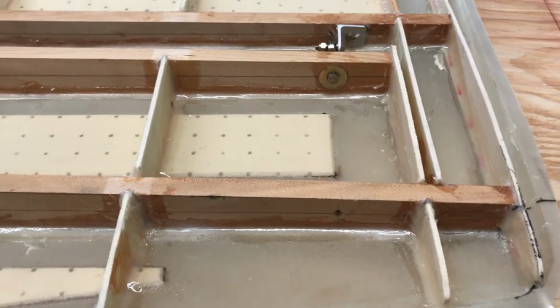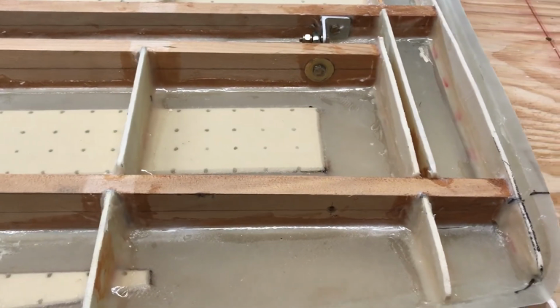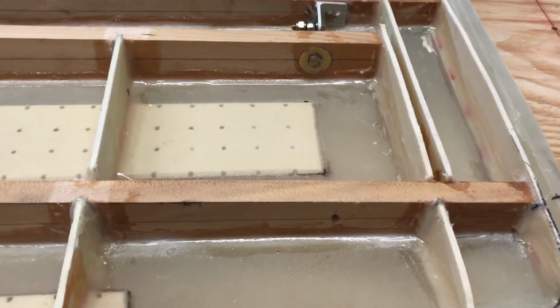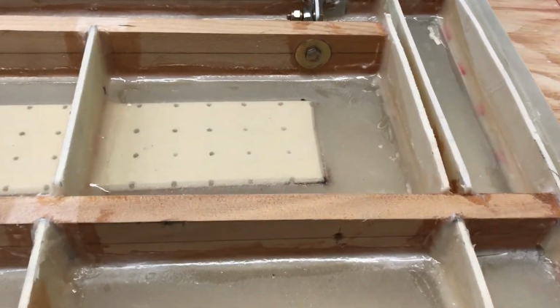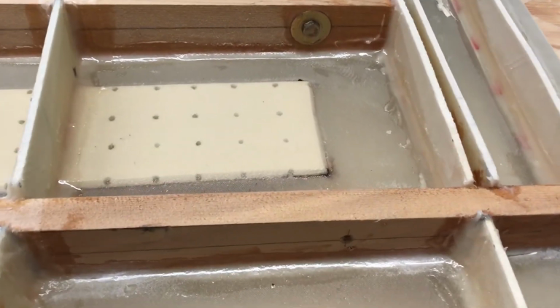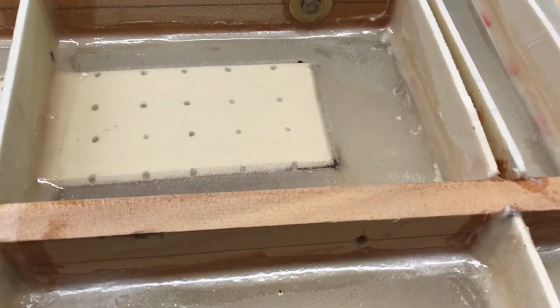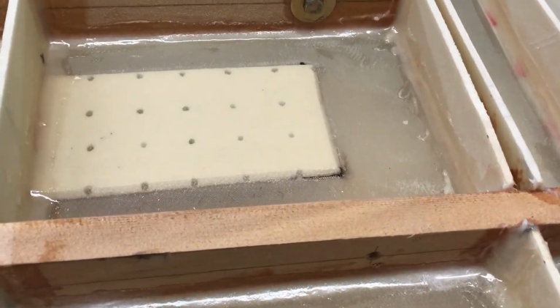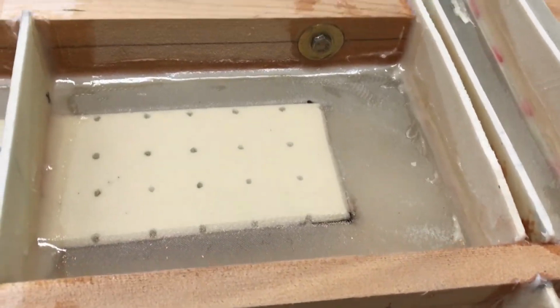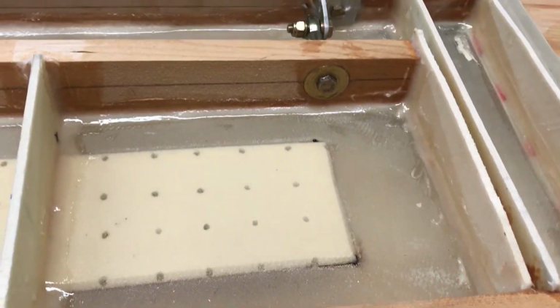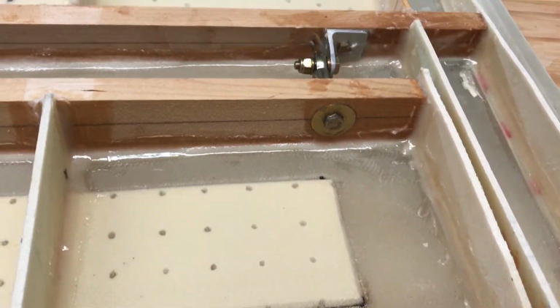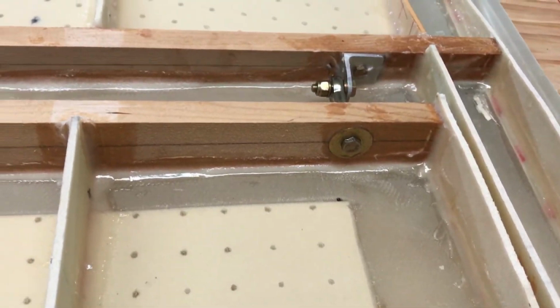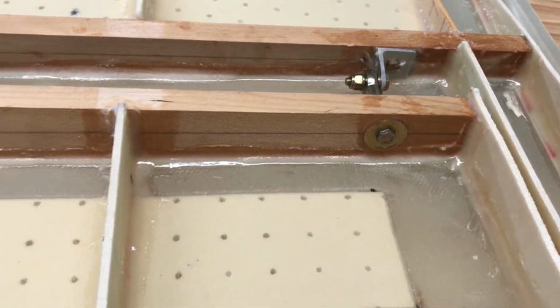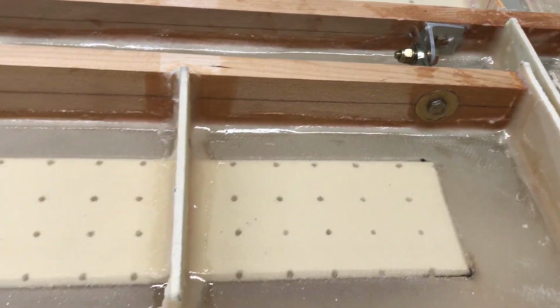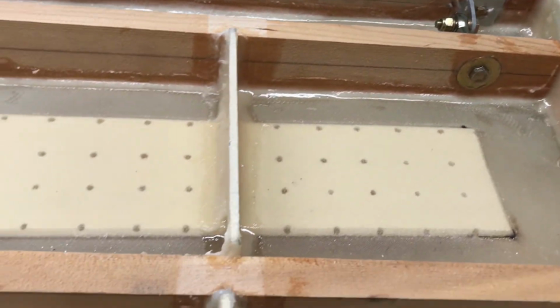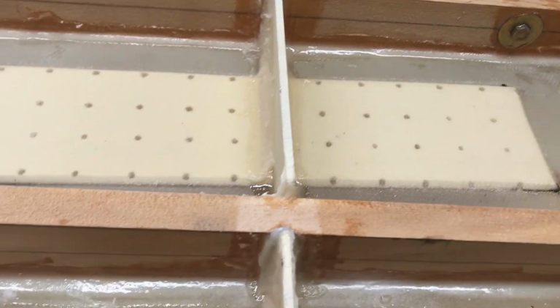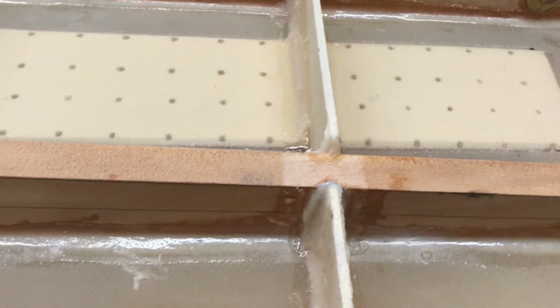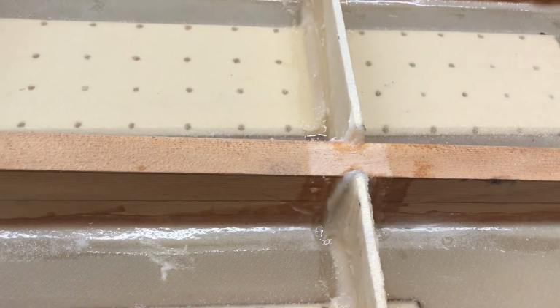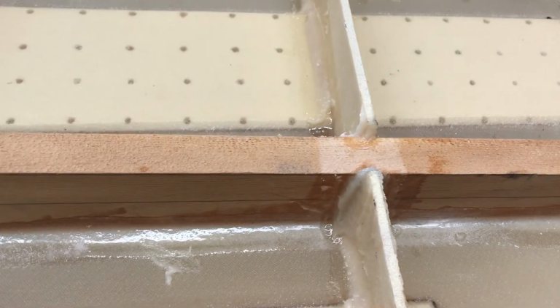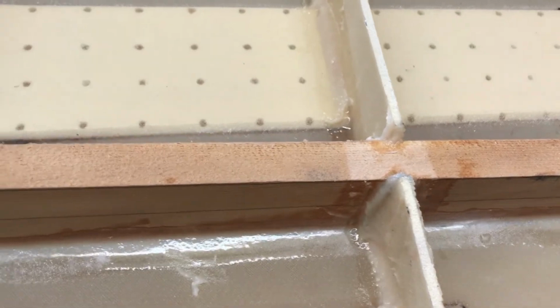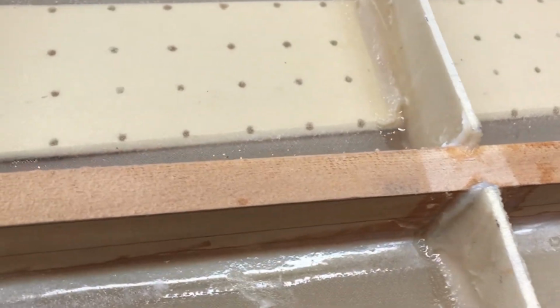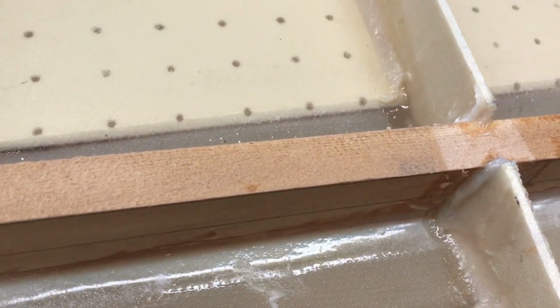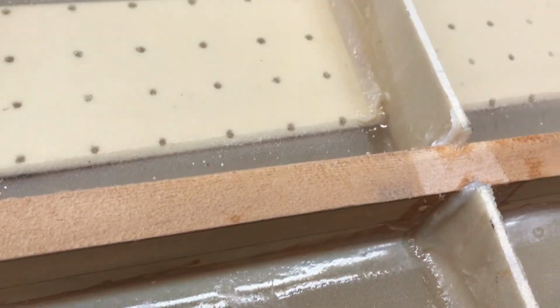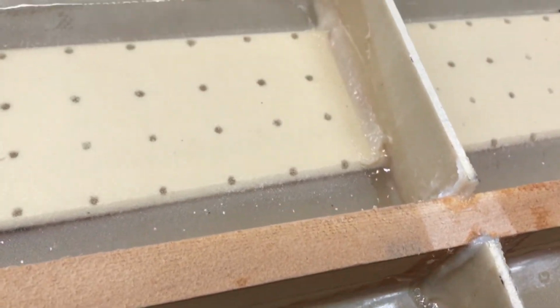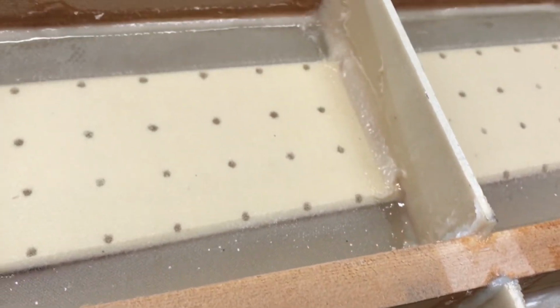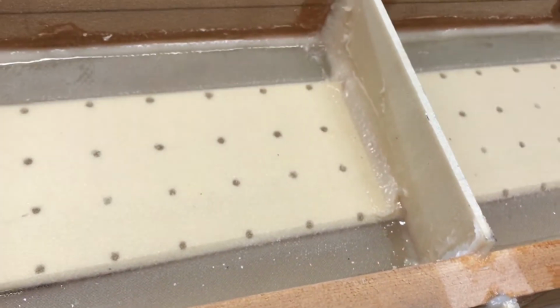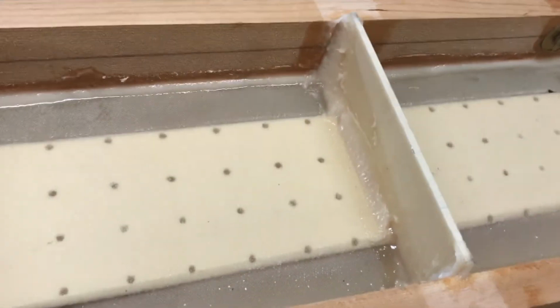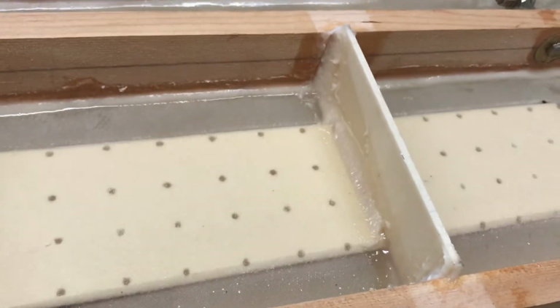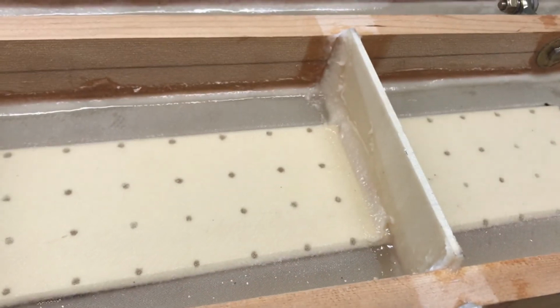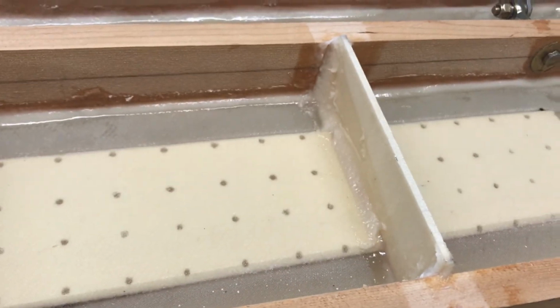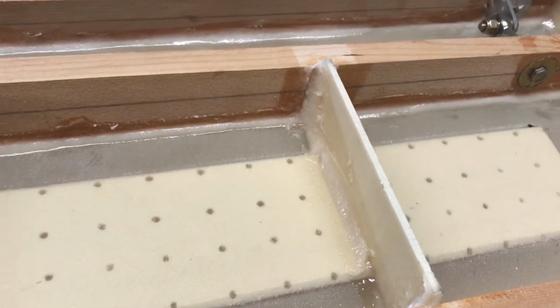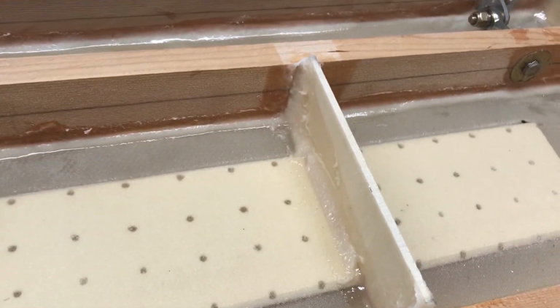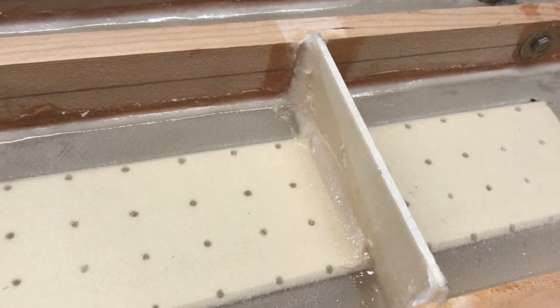All the ribs glued down, cut around the core board.